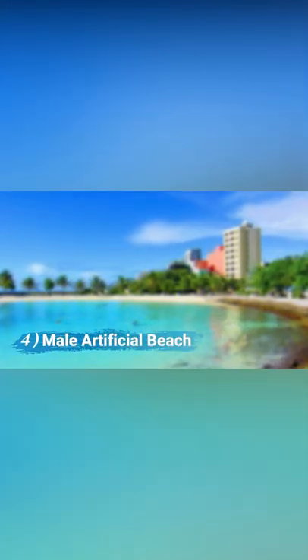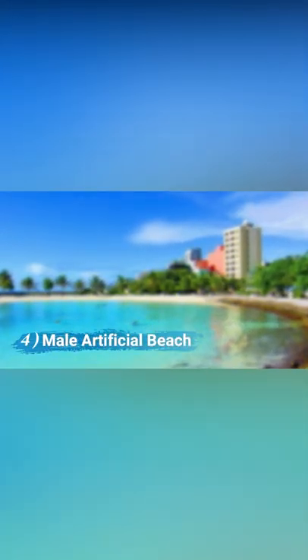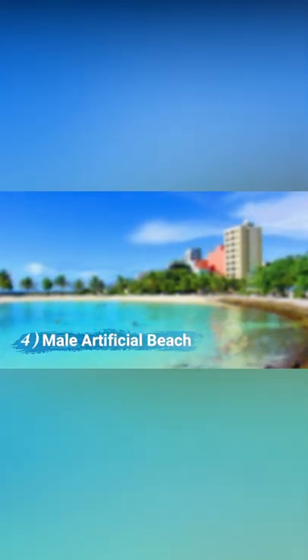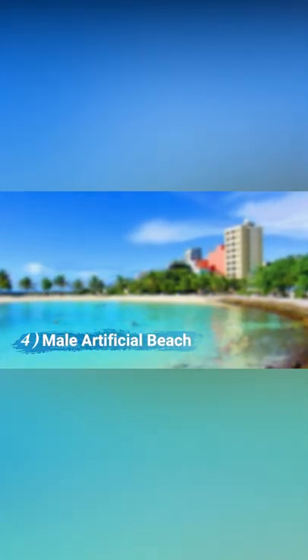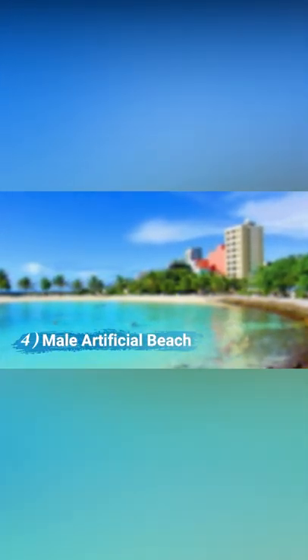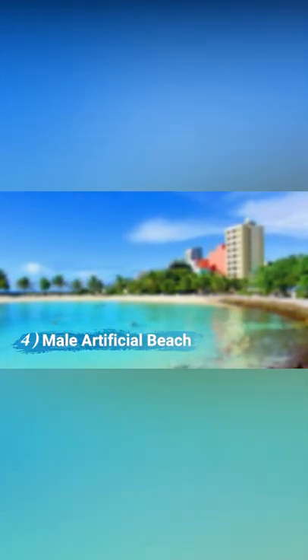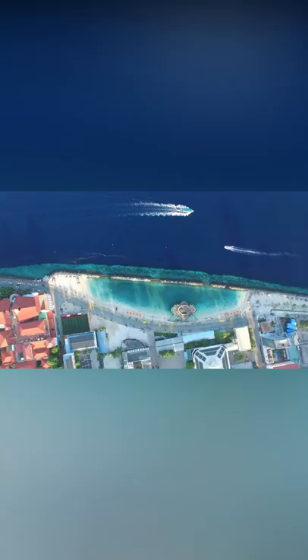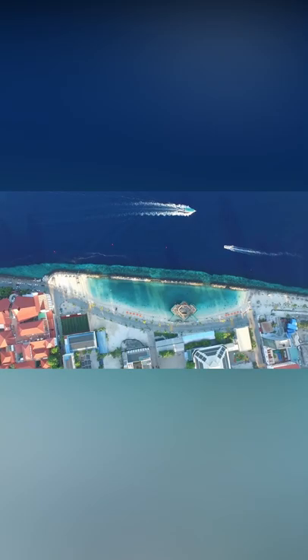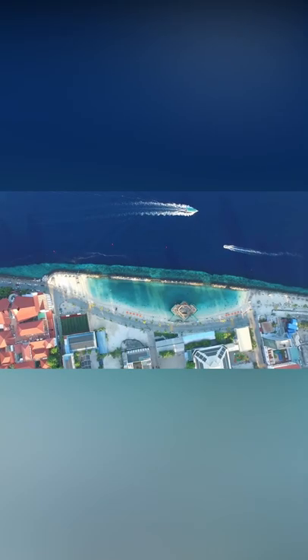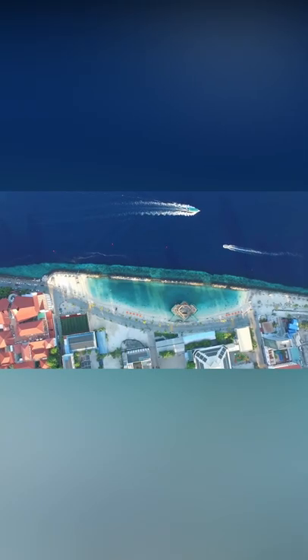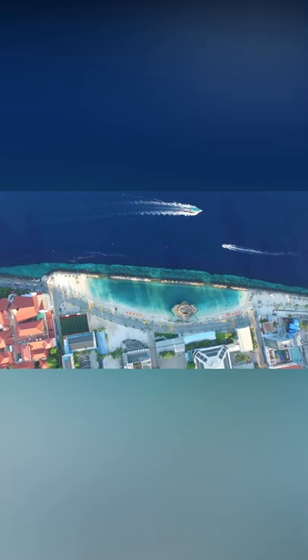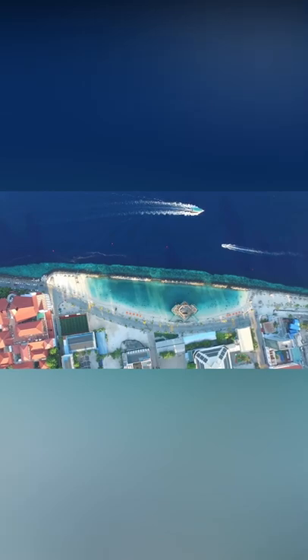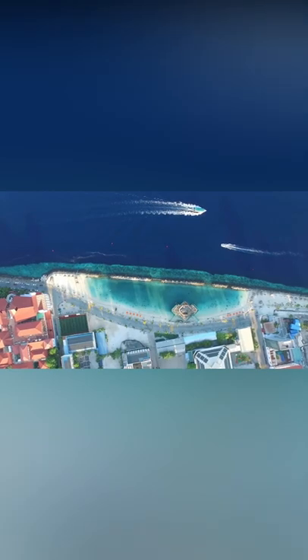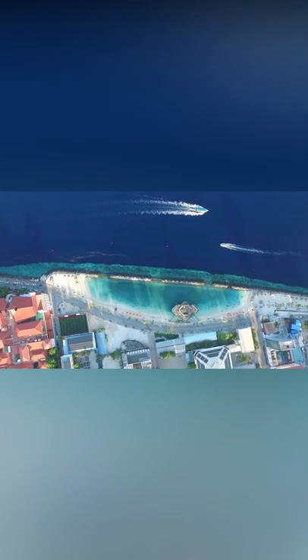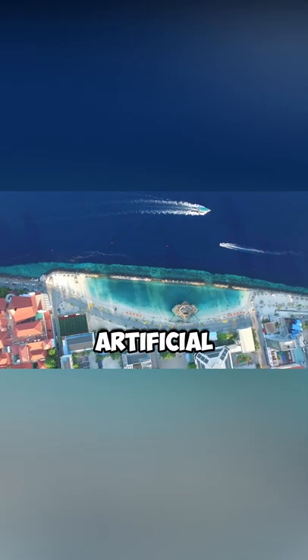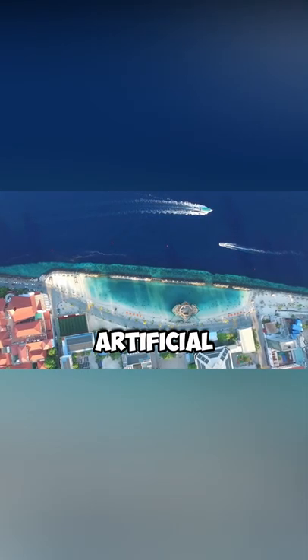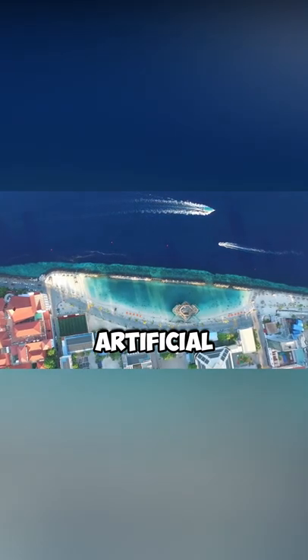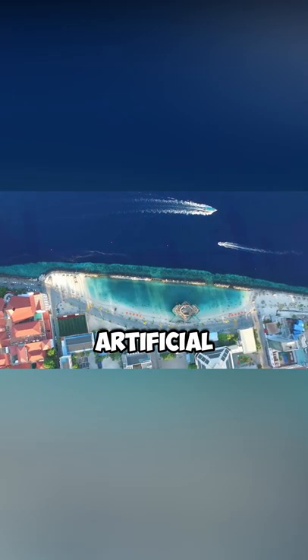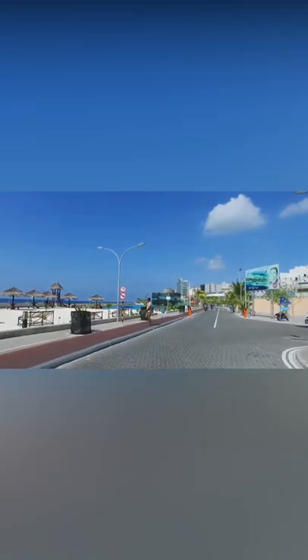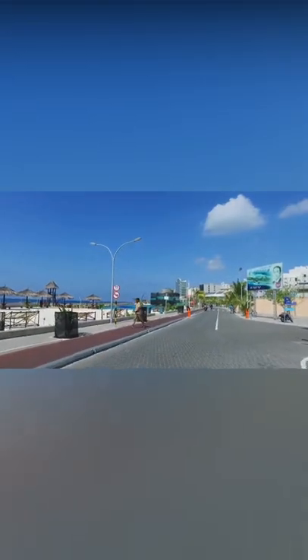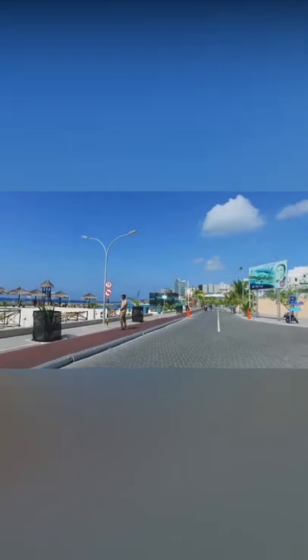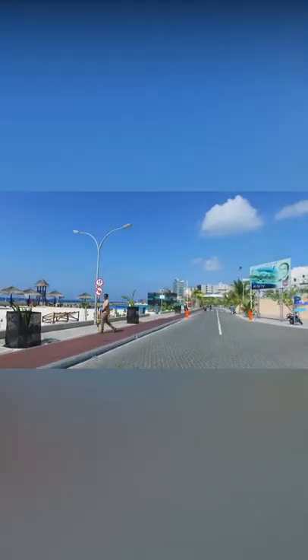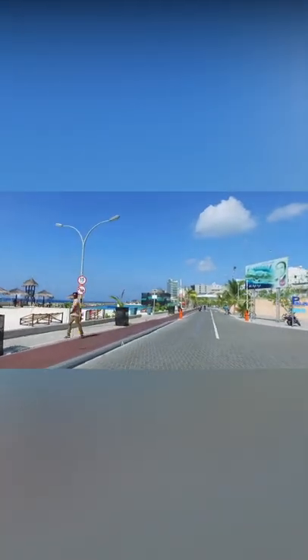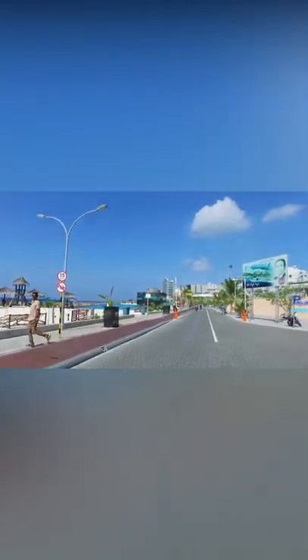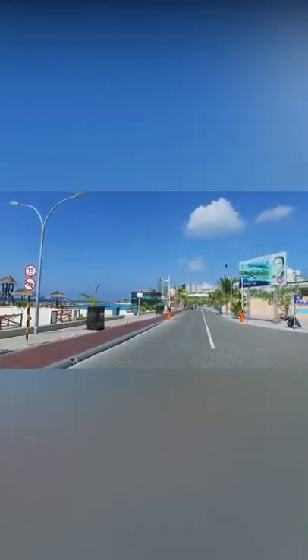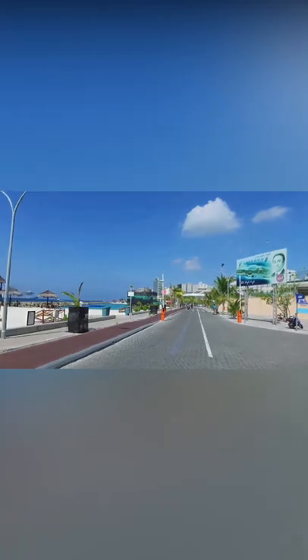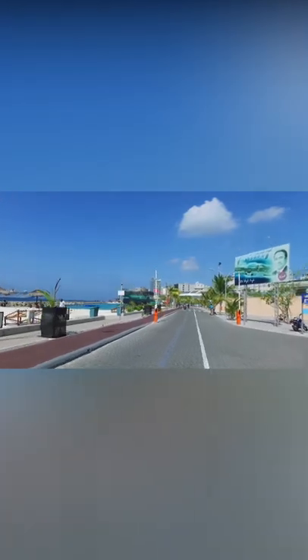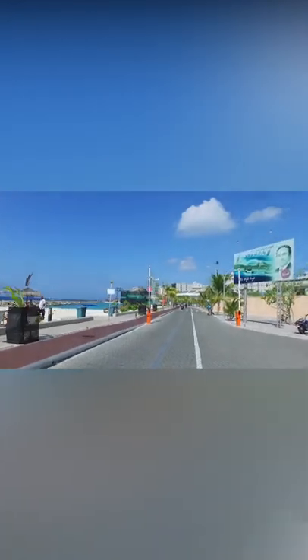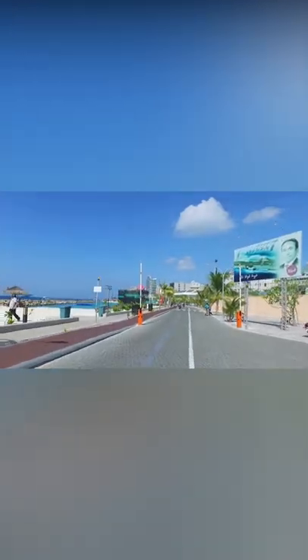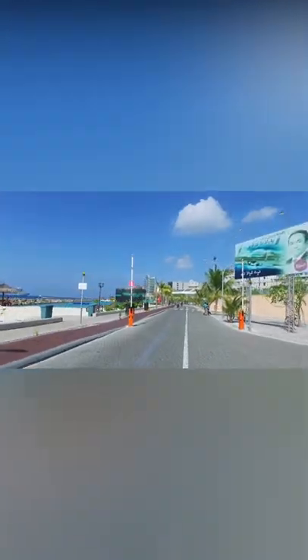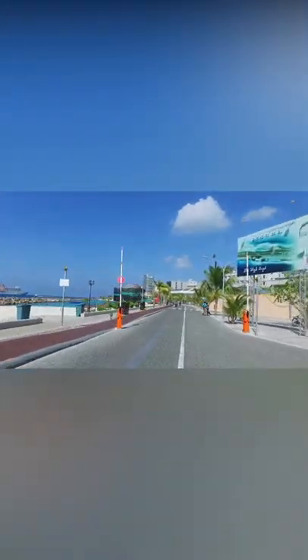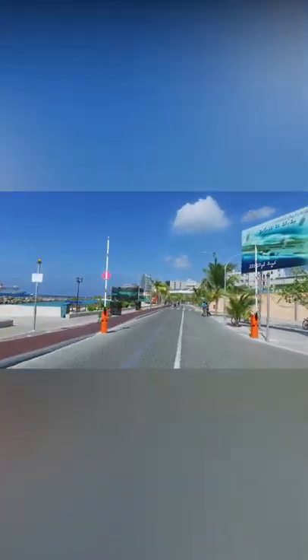Malay Artificial Beach. This beach is exactly what its name implies — artificial. Among the best locations to visit in Maldives, it is a favorite haunt of swimming enthusiasts.